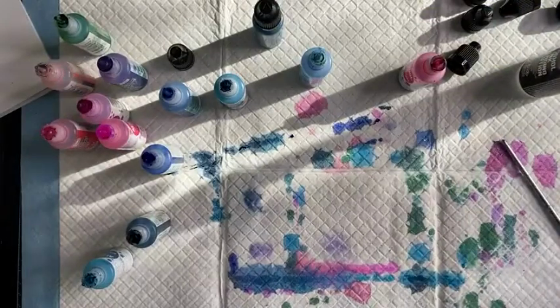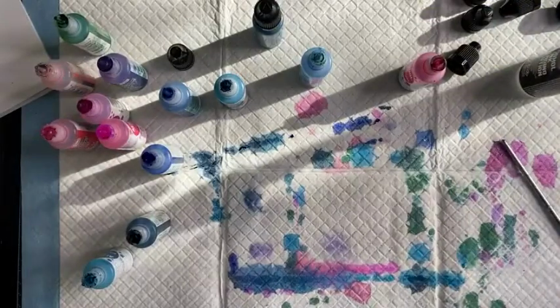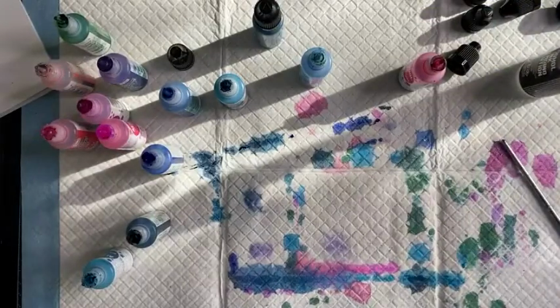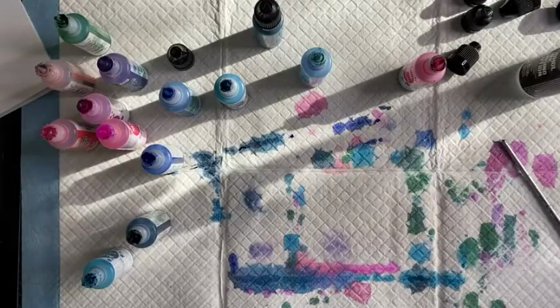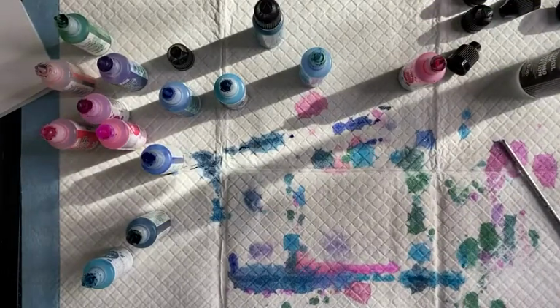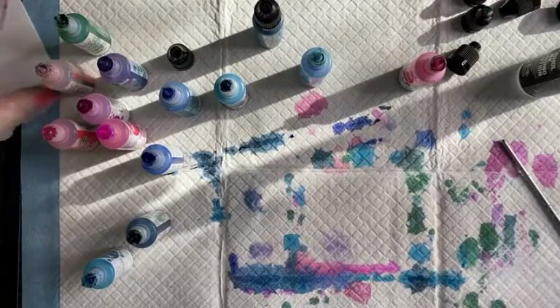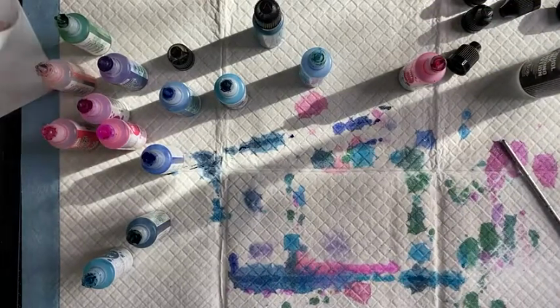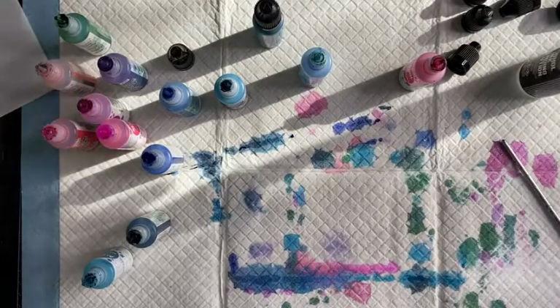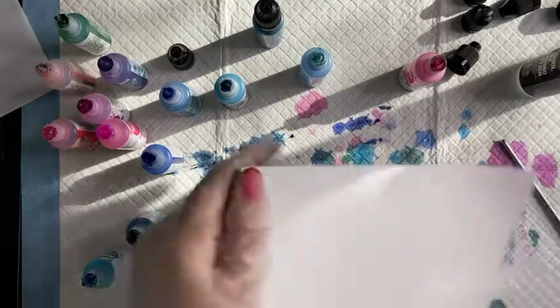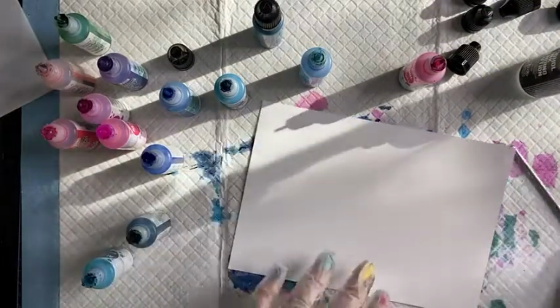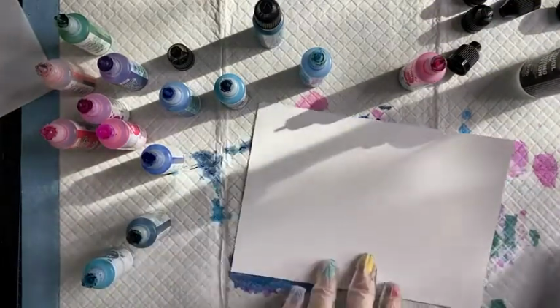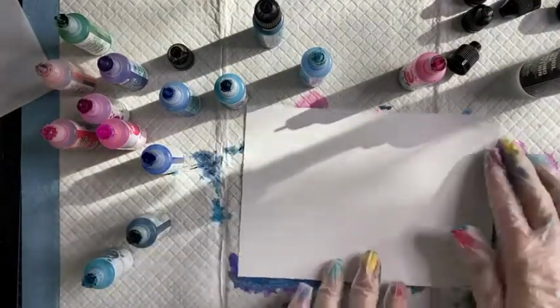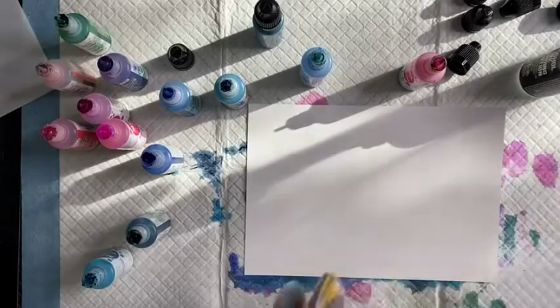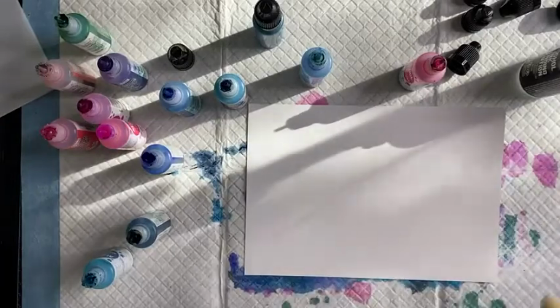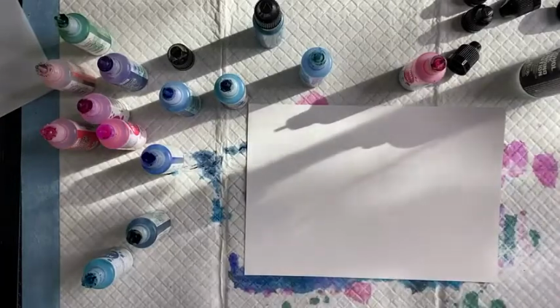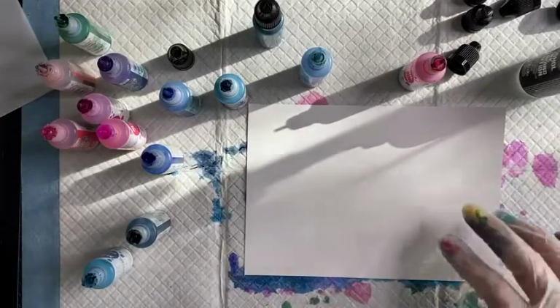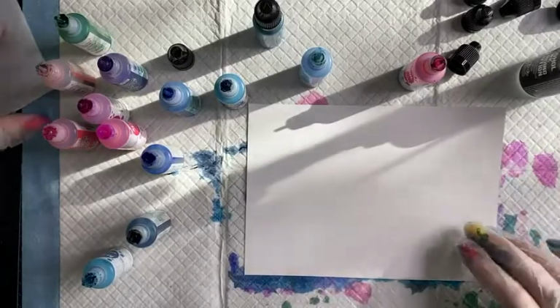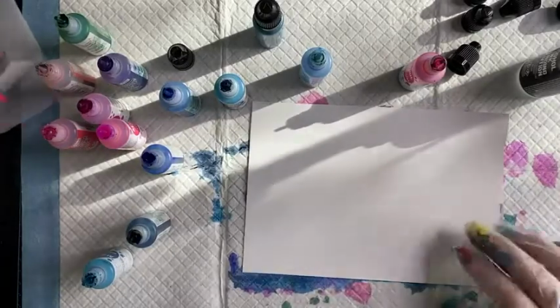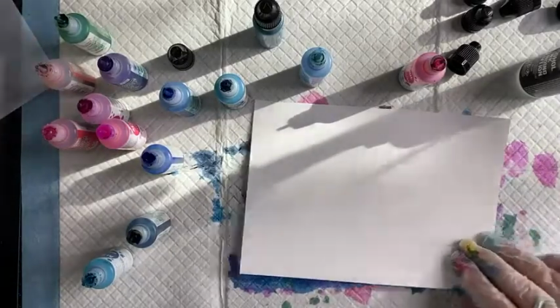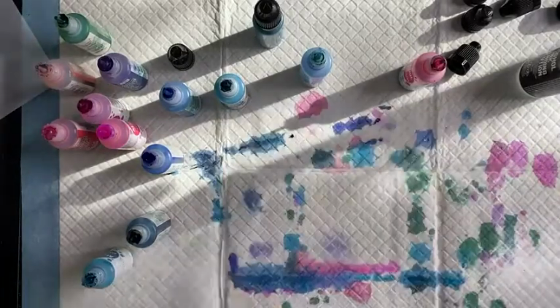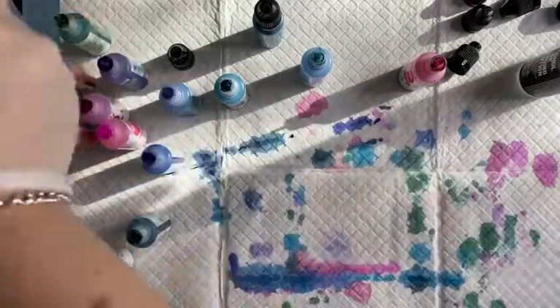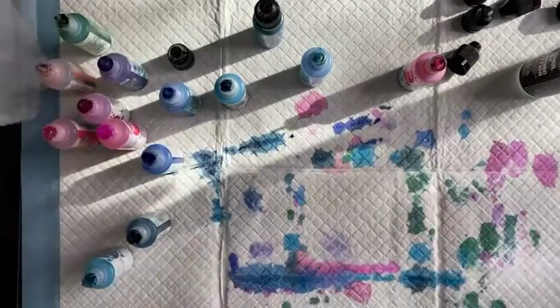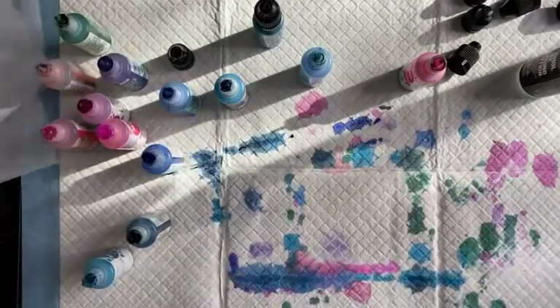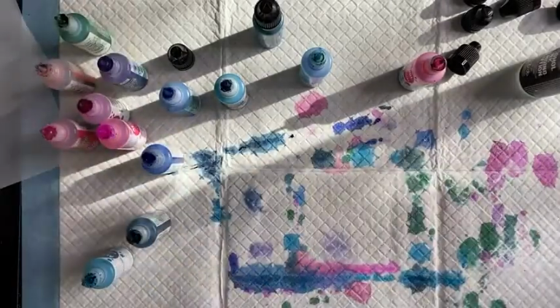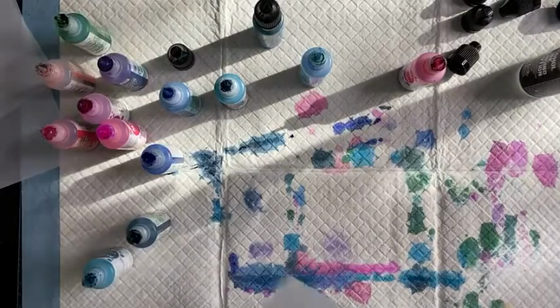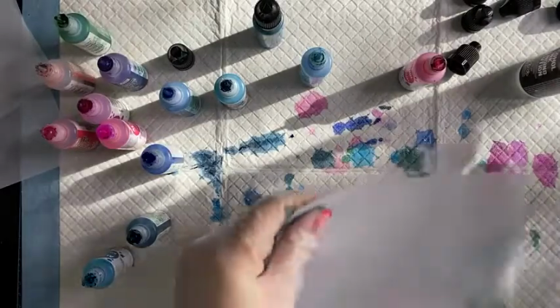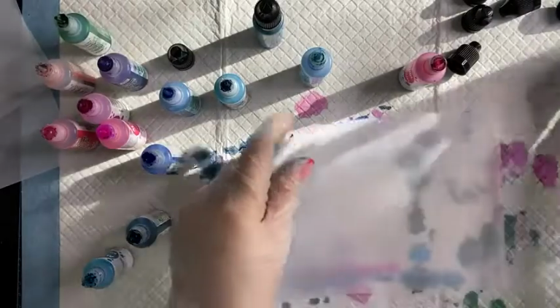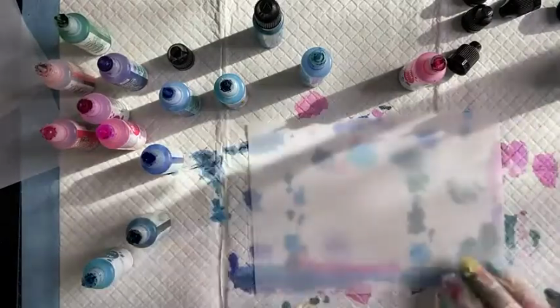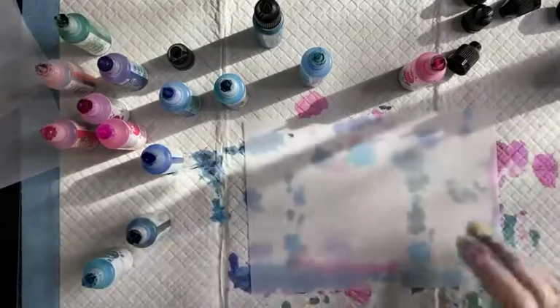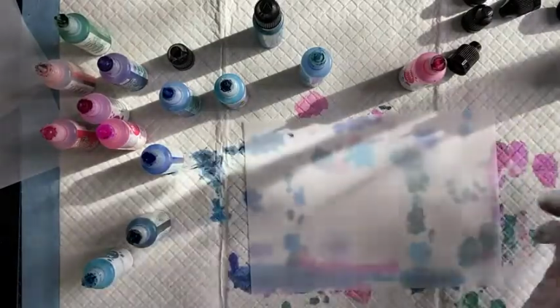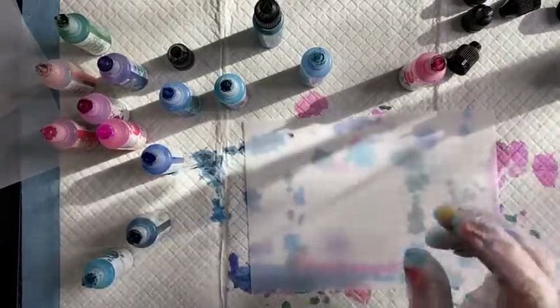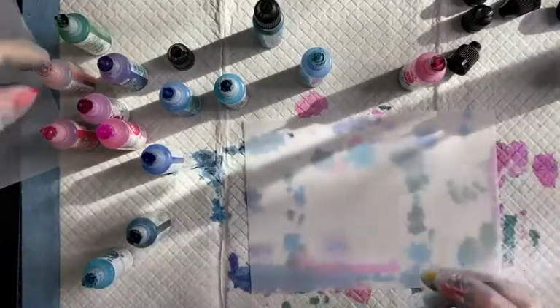A note: if you have a sensitive nose and are highly reactive to super smelly things, then this is not for you — it is quite fragrant because it's got alcohol in these inks of course. The afternoon sun is coming through which is causing some weird lighting — I've had my curtains open because it's been a beautiful overcast day, and then of course the sun came out.